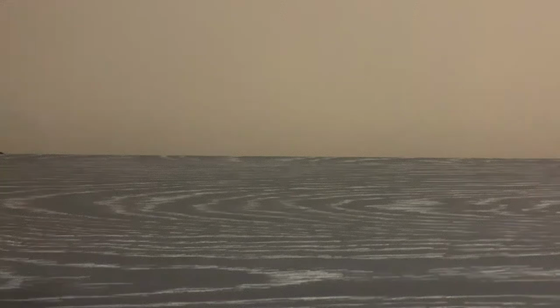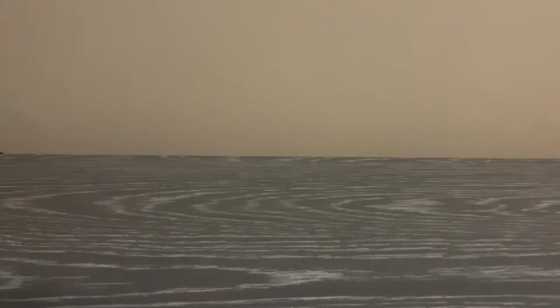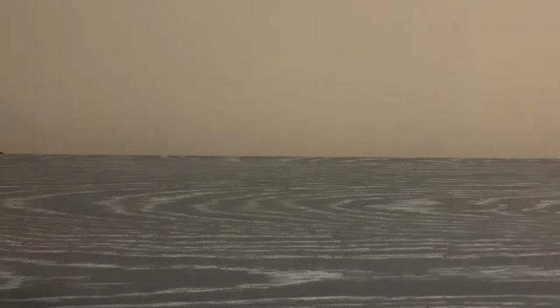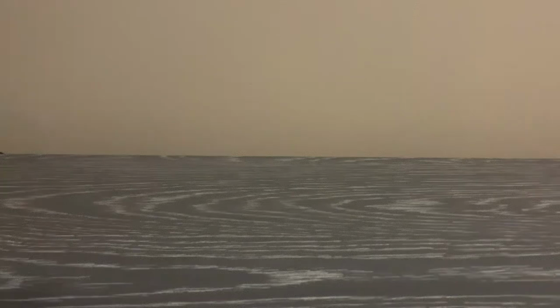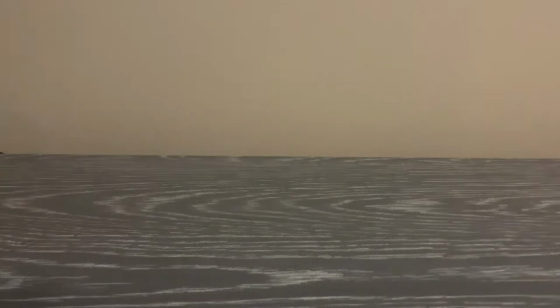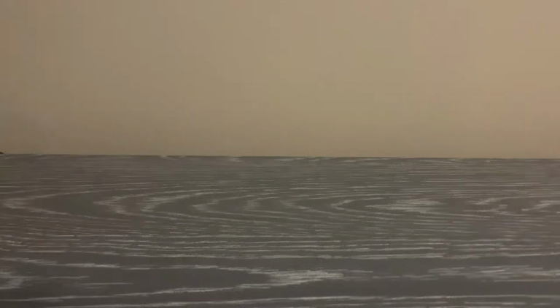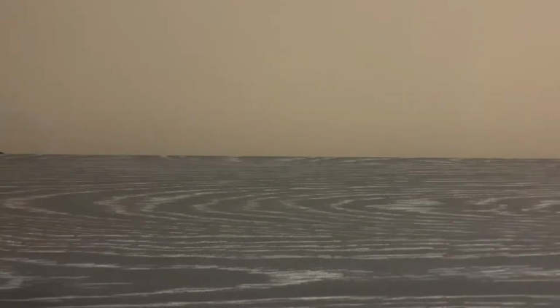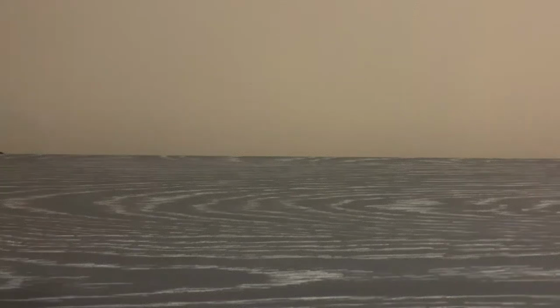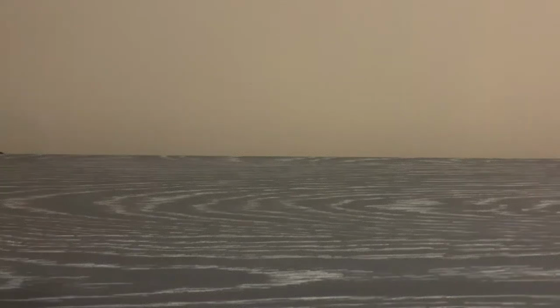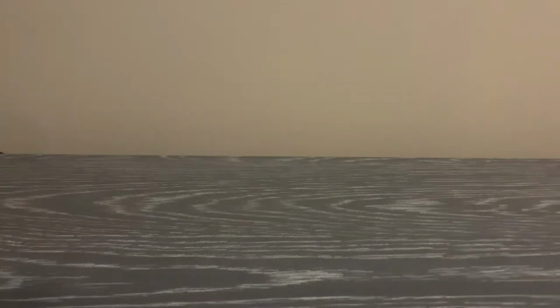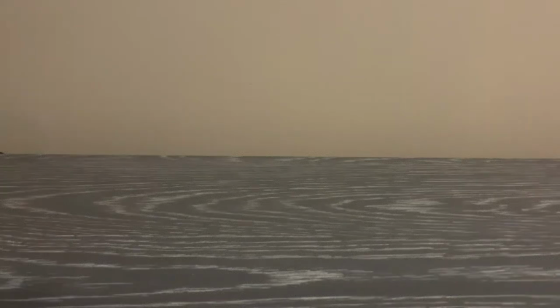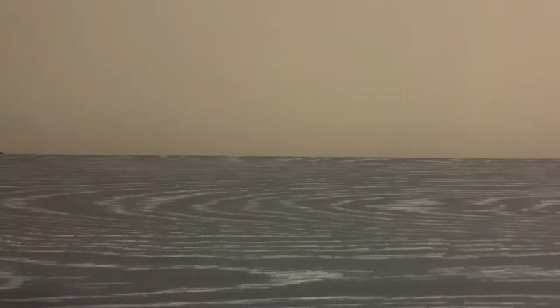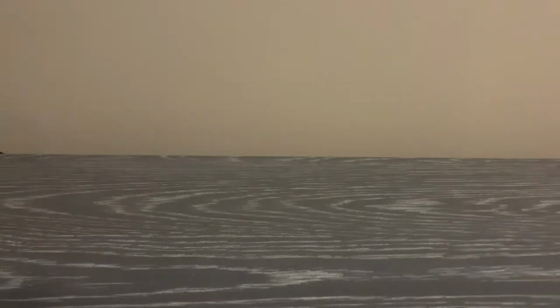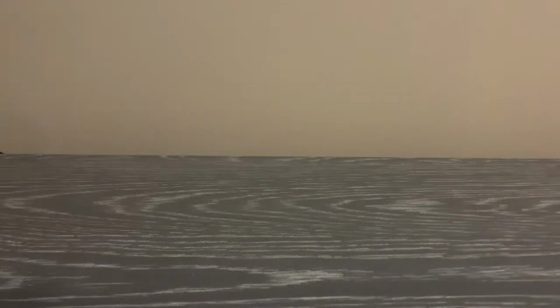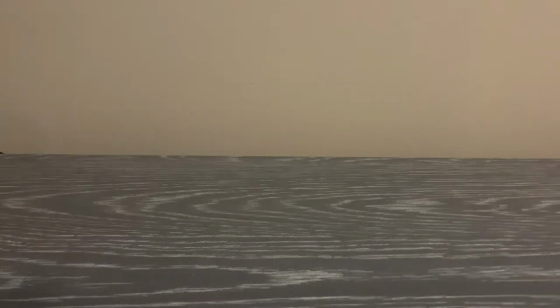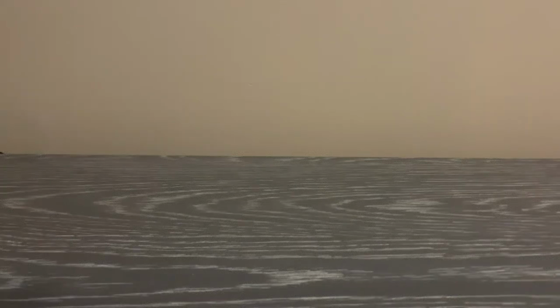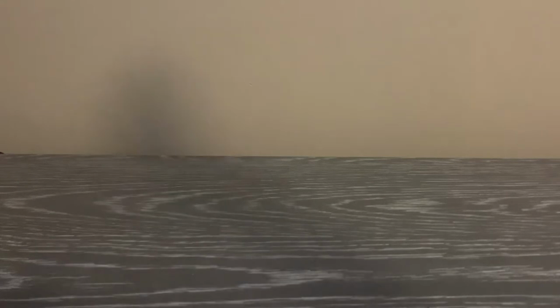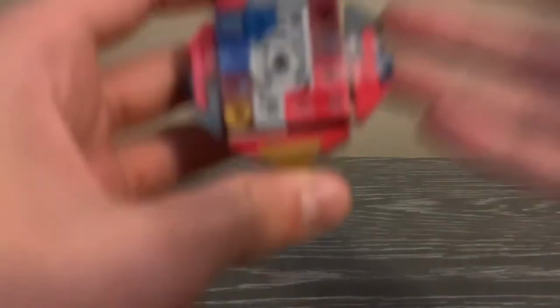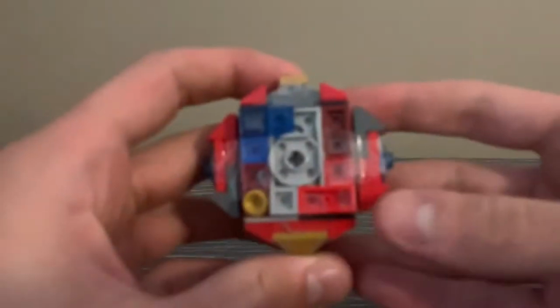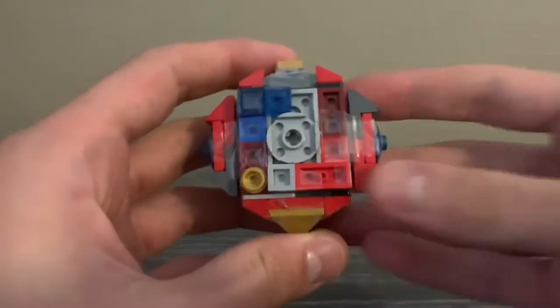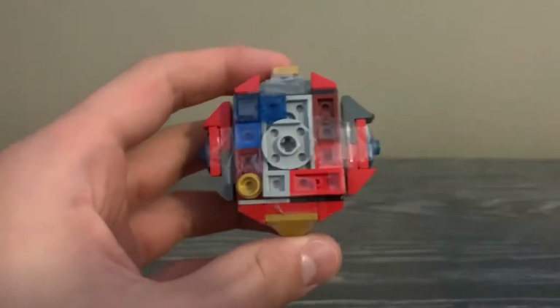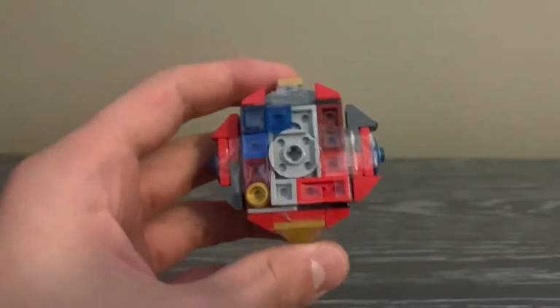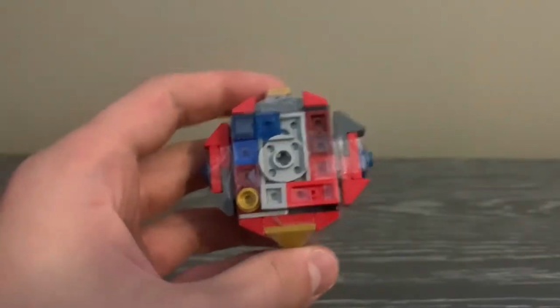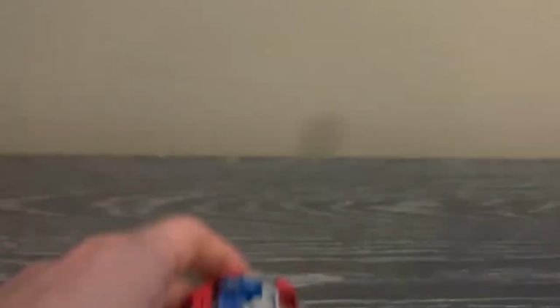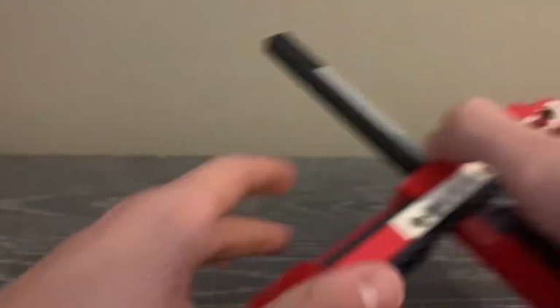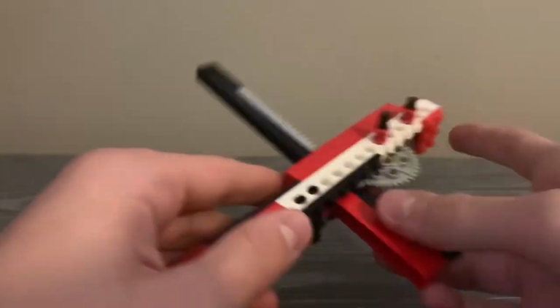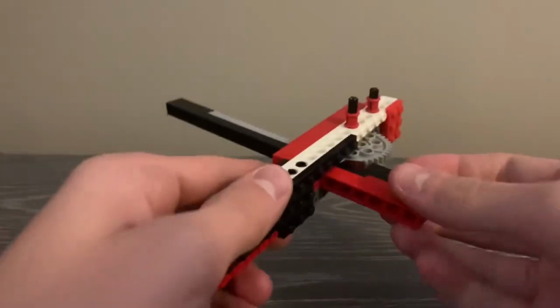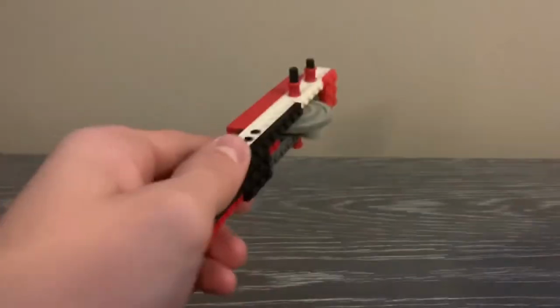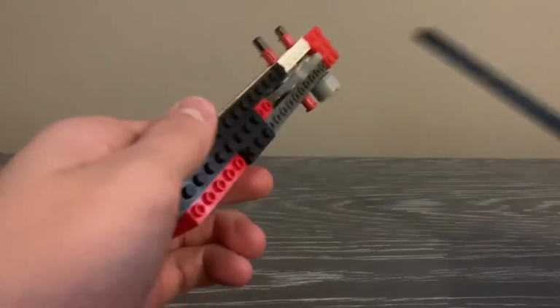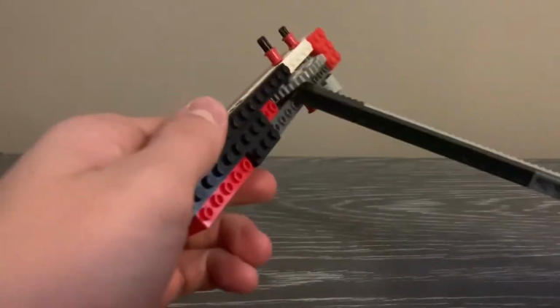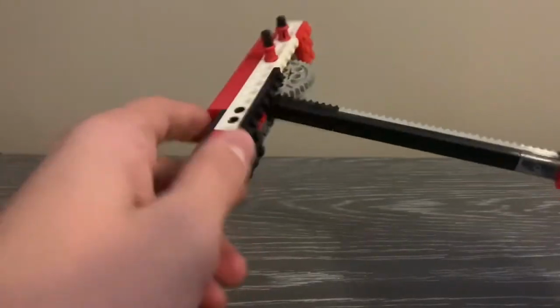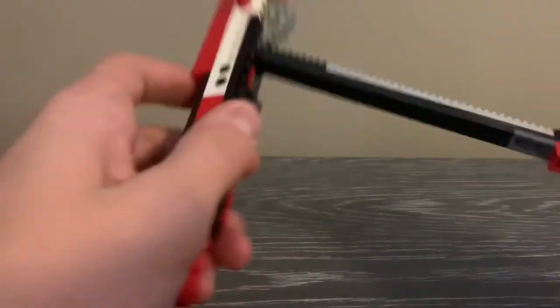Hello everyone and welcome back to another LEGO Beyblade review. Today we are going to be reviewing my custom Excalibur Beyblade and Gear Multiplier Ripcord Launcher.